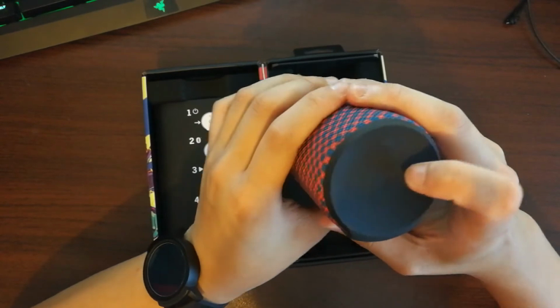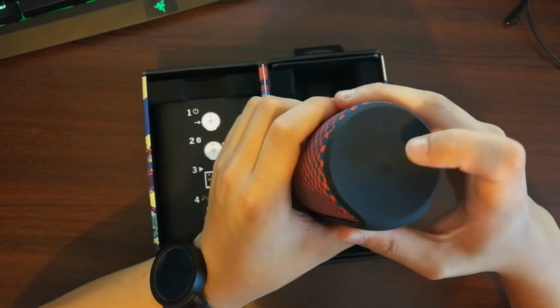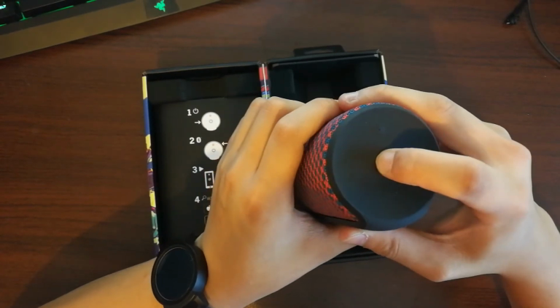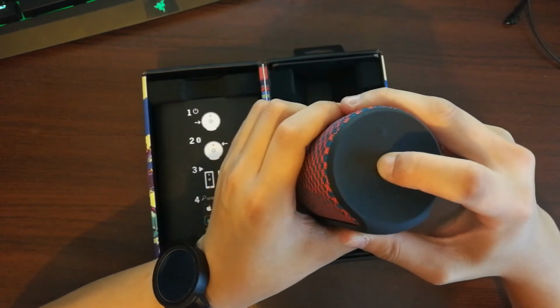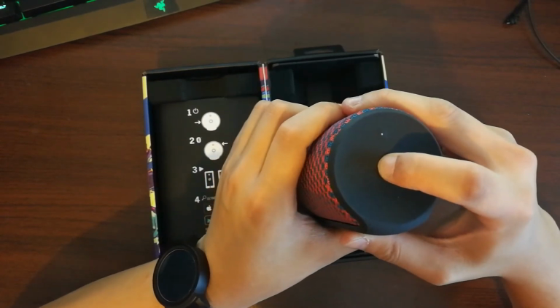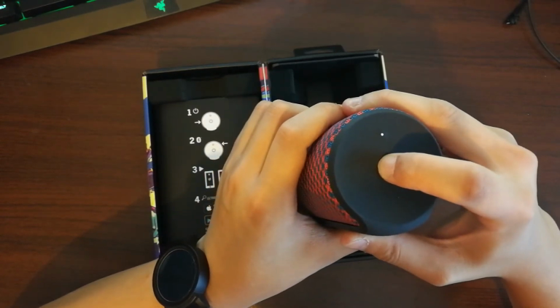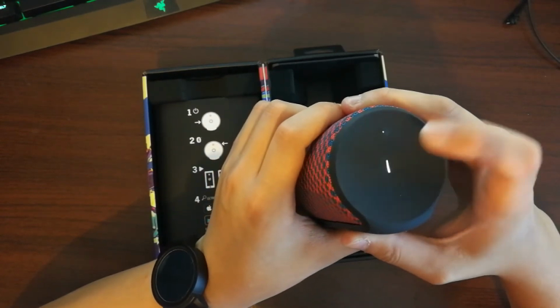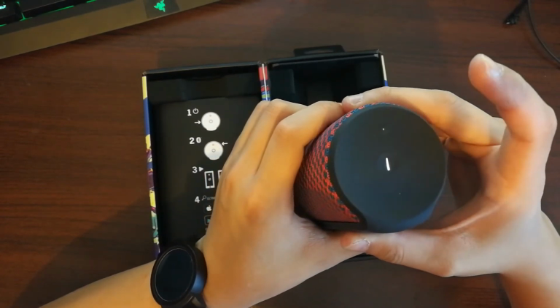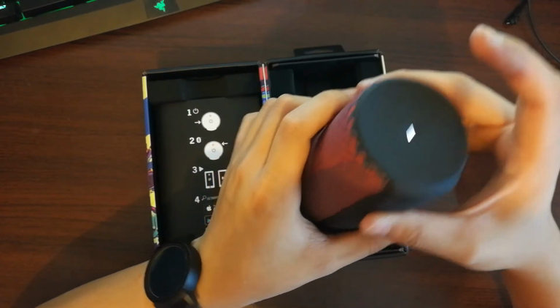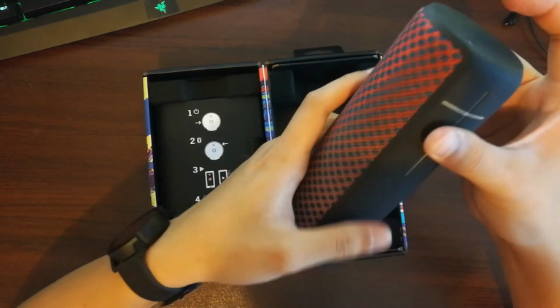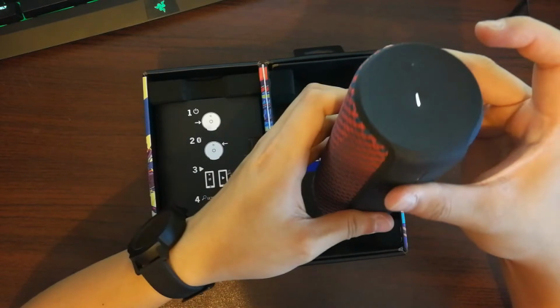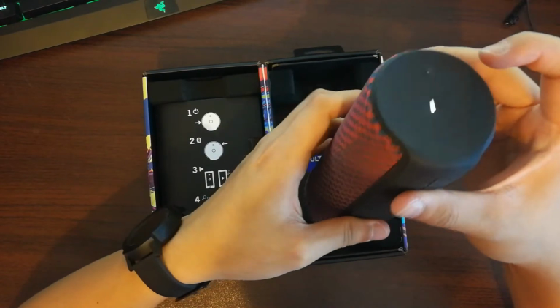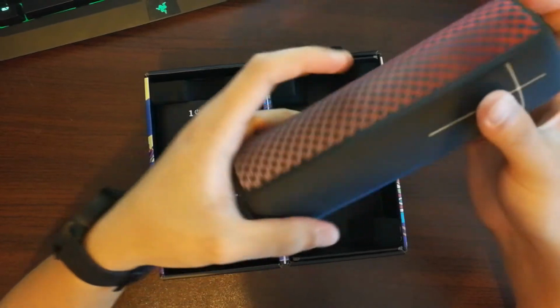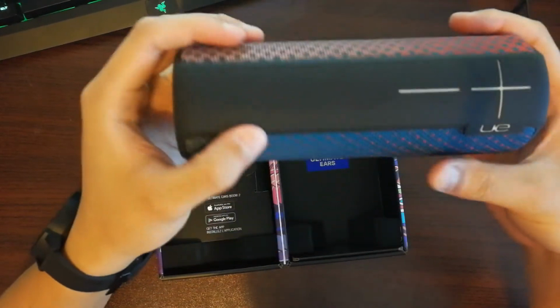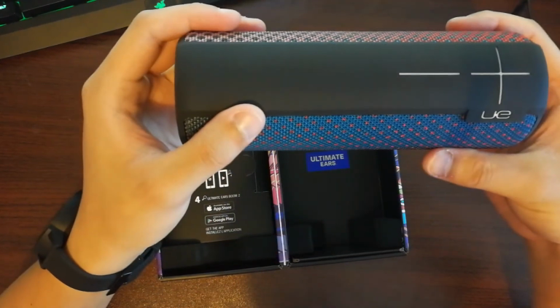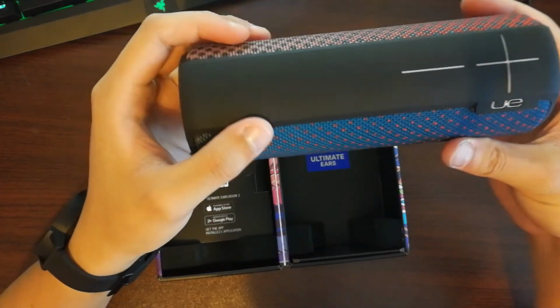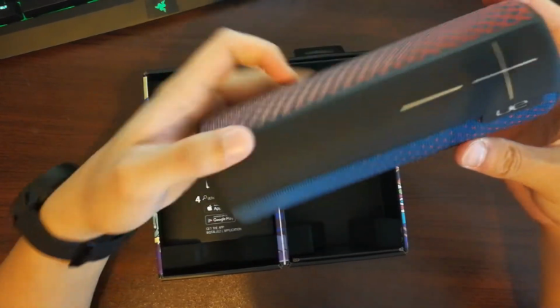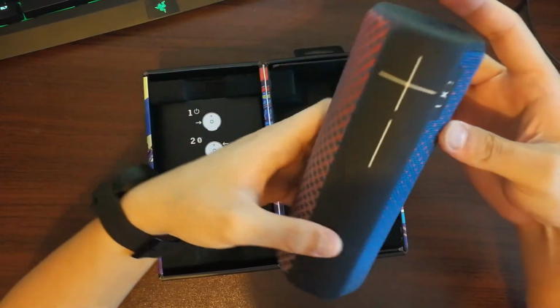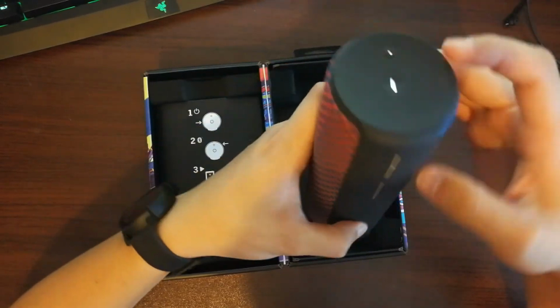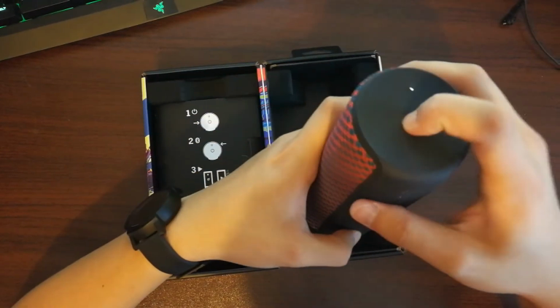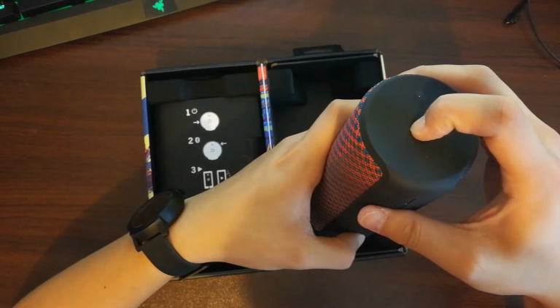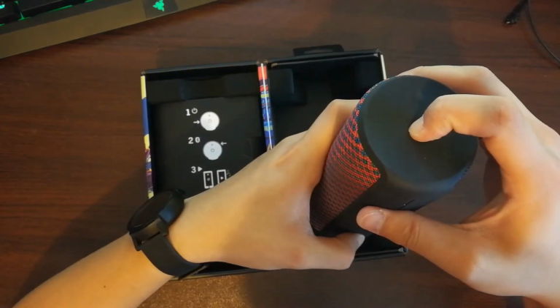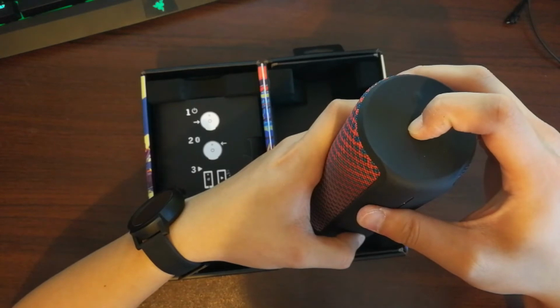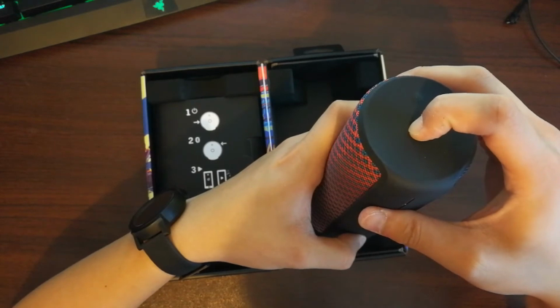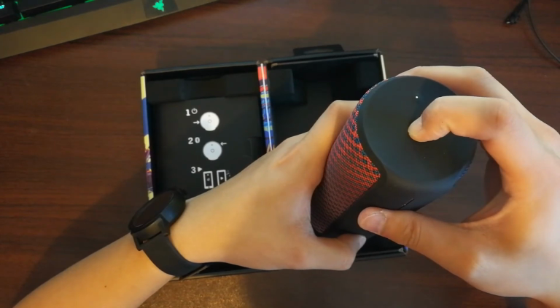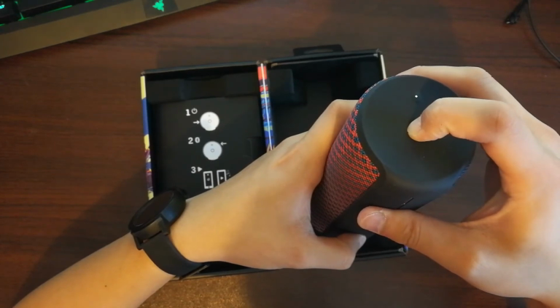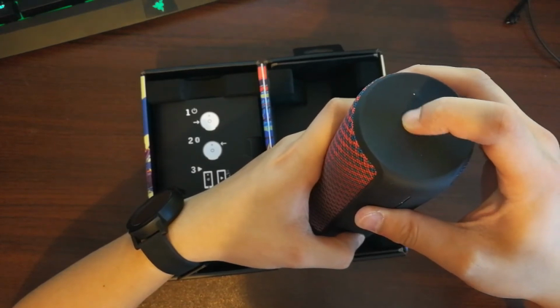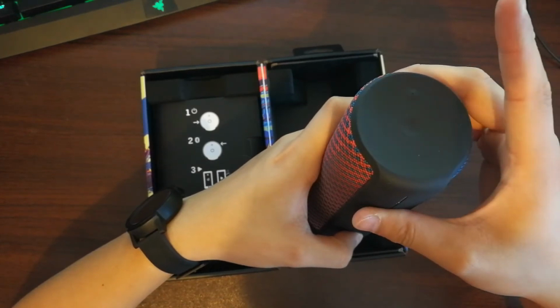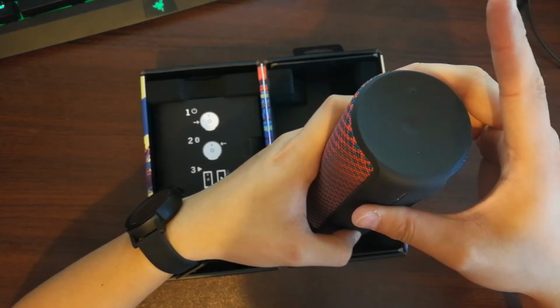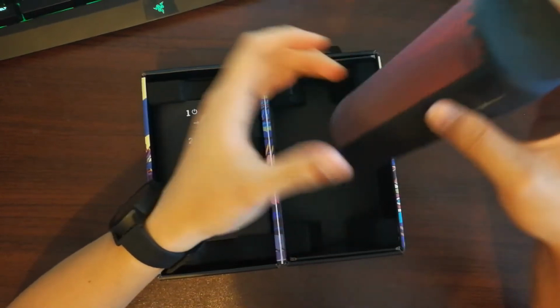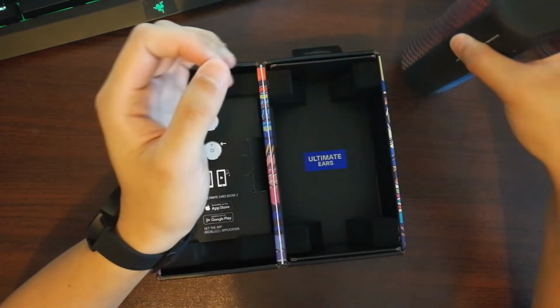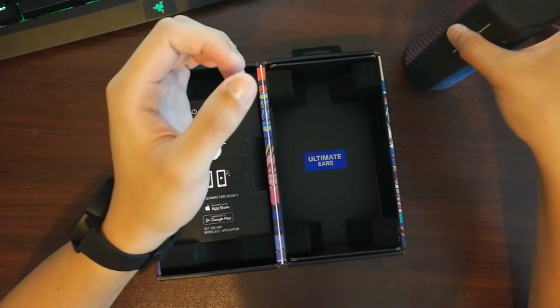To turn your speaker on, just hold the top button and you'll hear a sound to tell you it's on. To turn it off, just hold the button again and you'll hear another sound to tell you it's off.